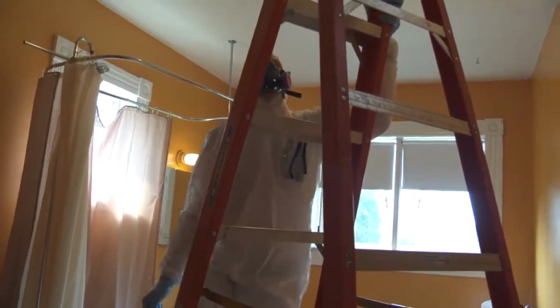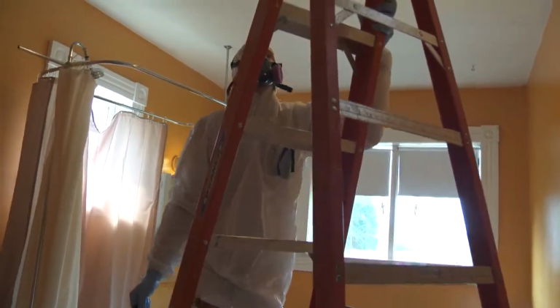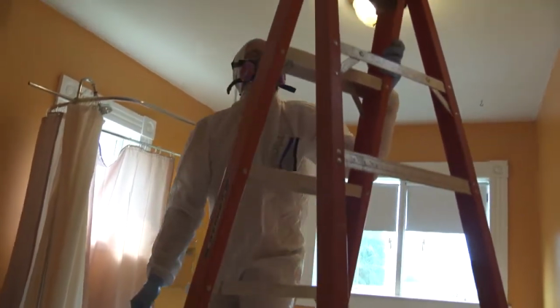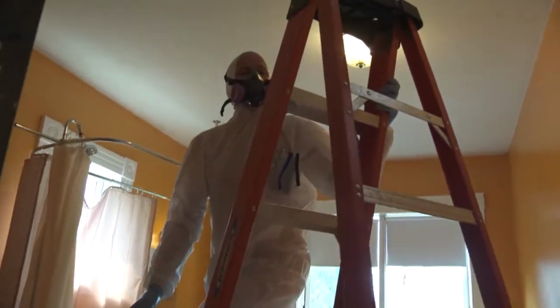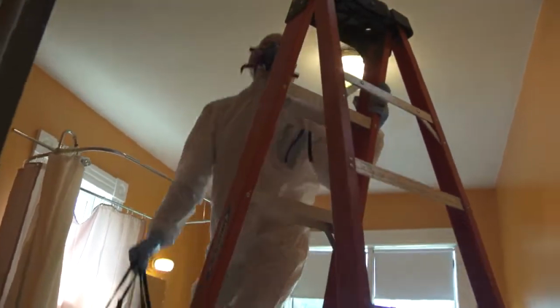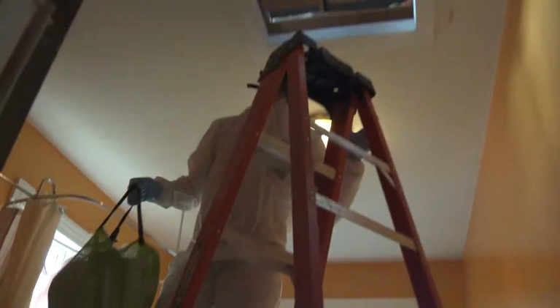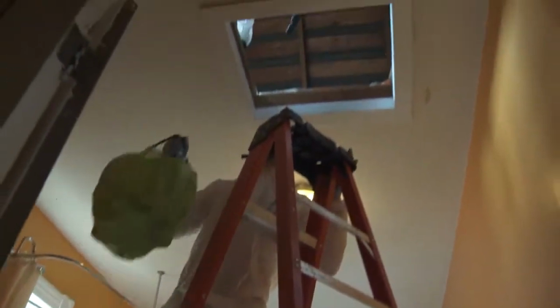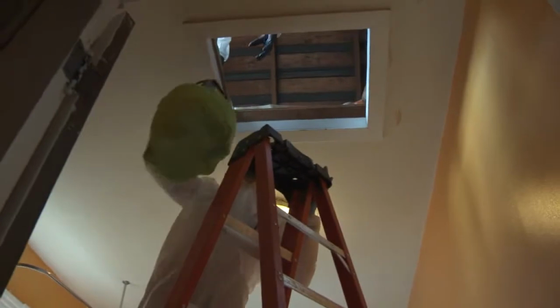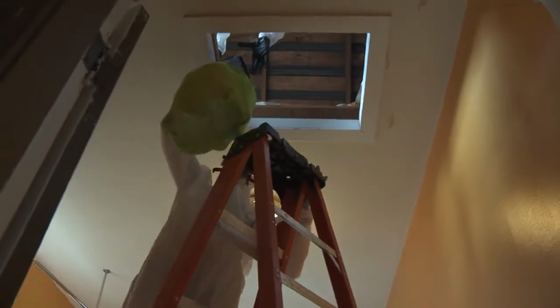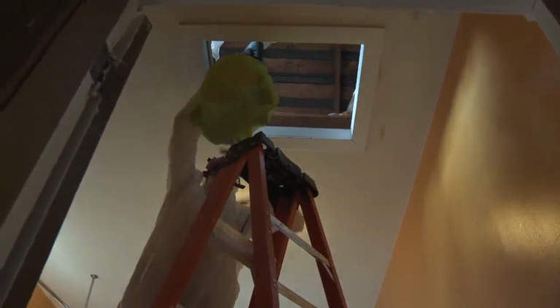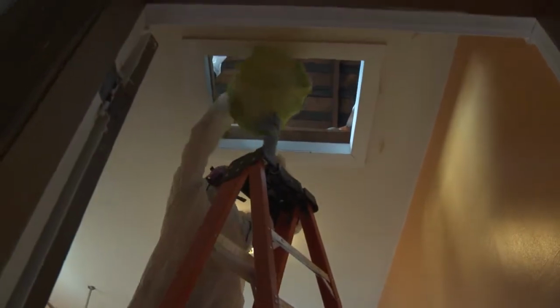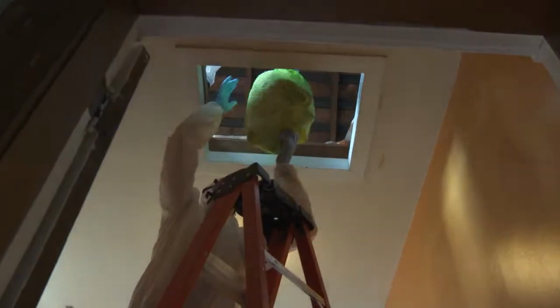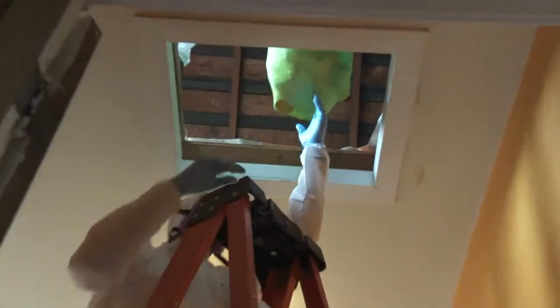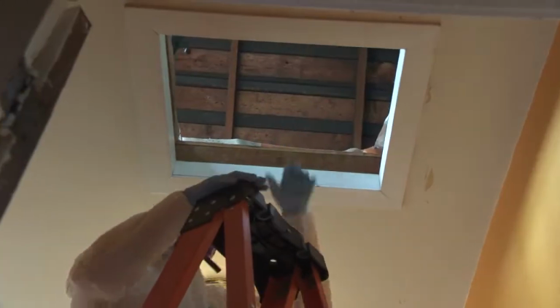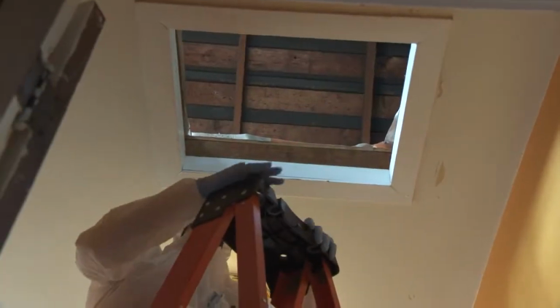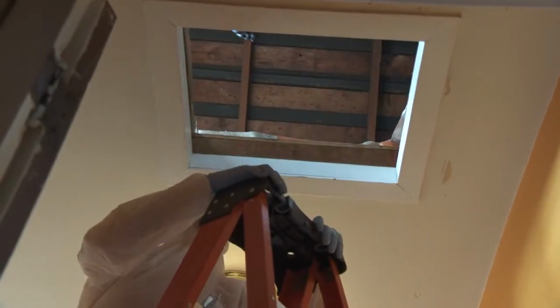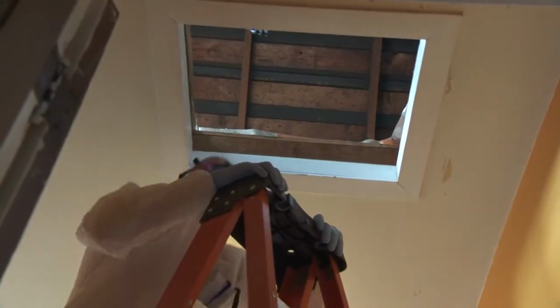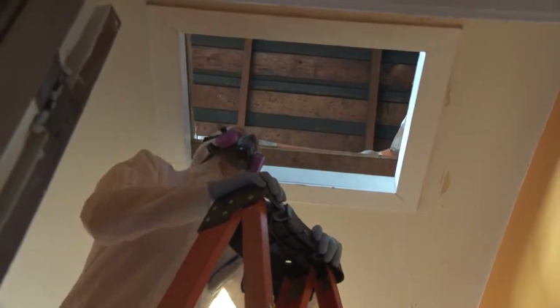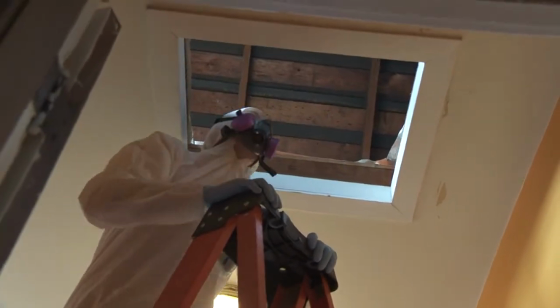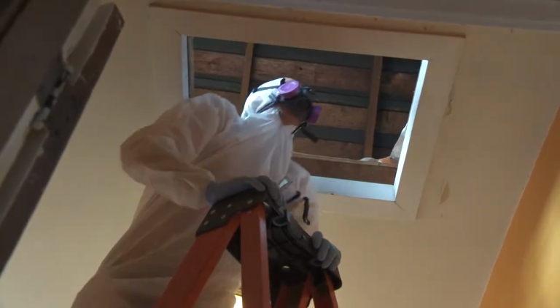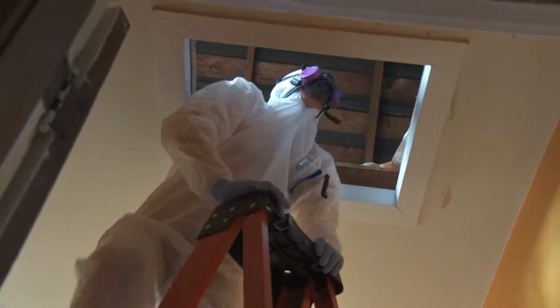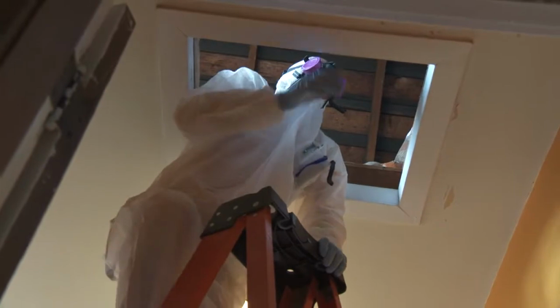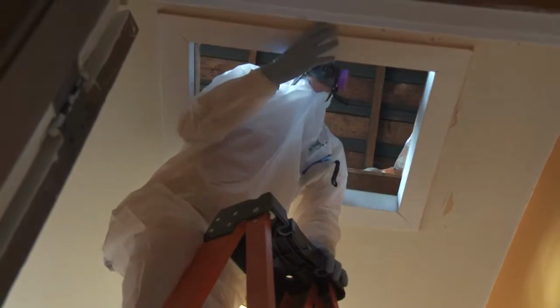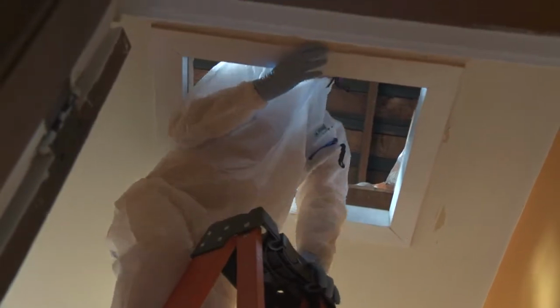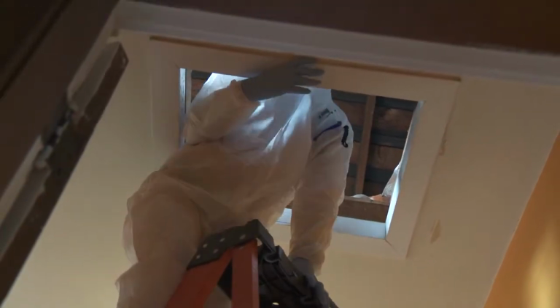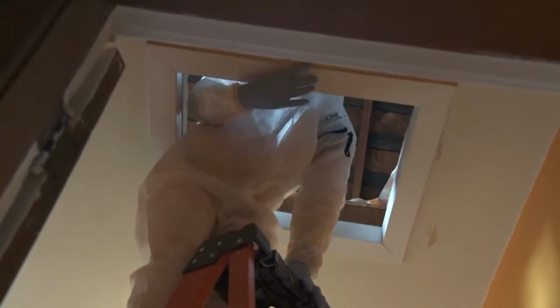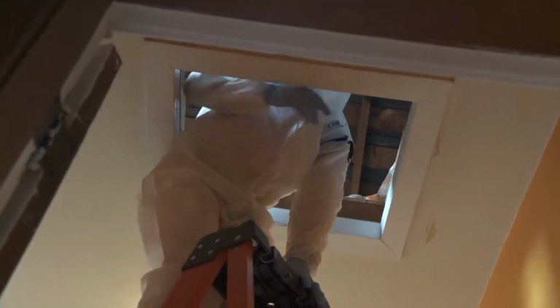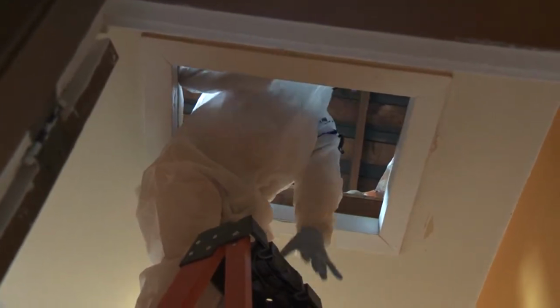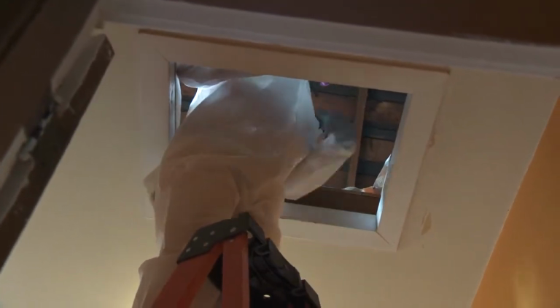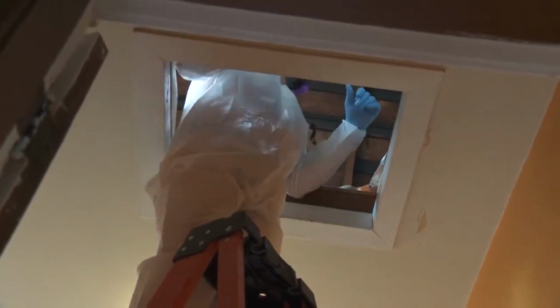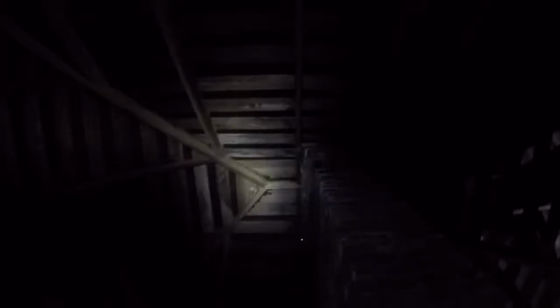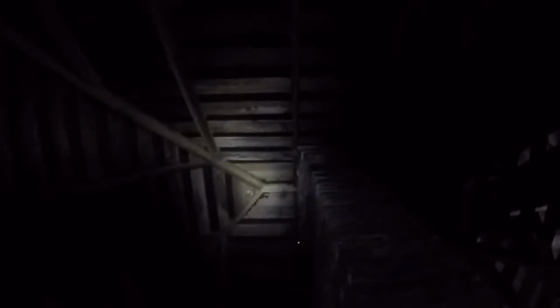One of the project goals is to find out if a fatal disease called white-nose syndrome is affecting small bat species in BC. White-nose syndrome can kill entire bat colonies.